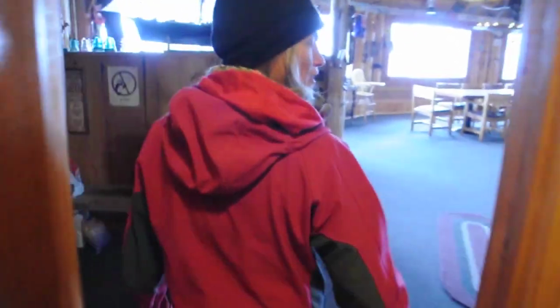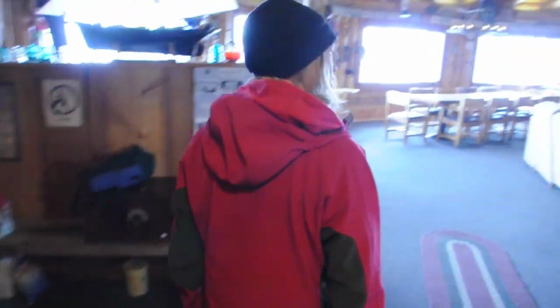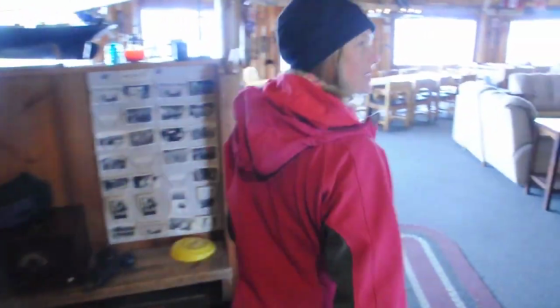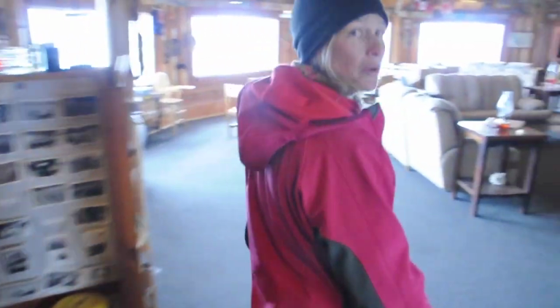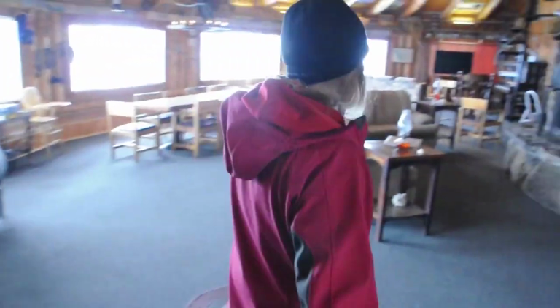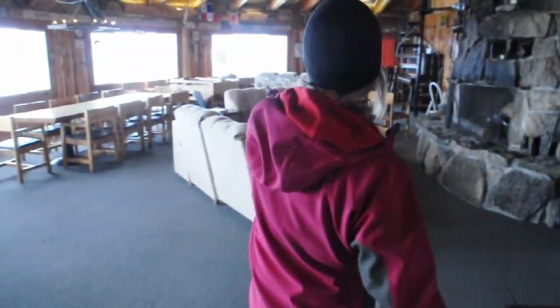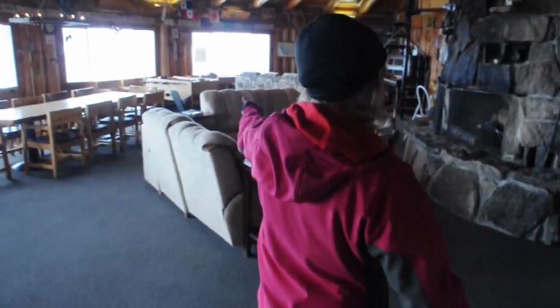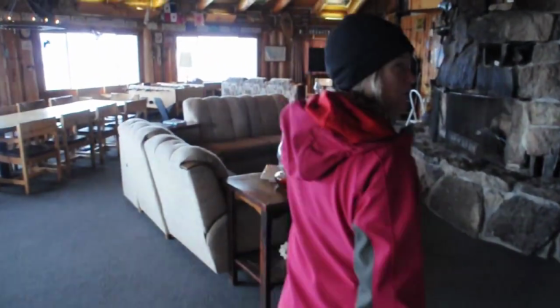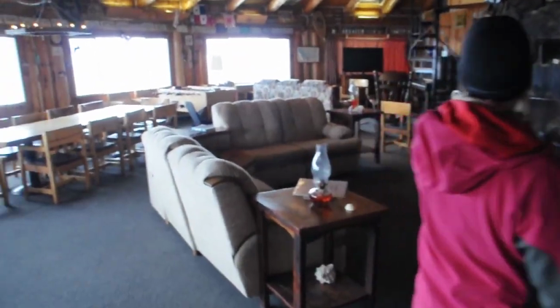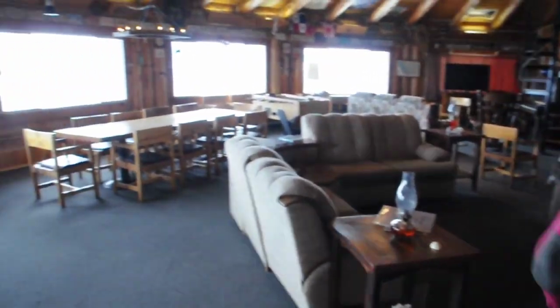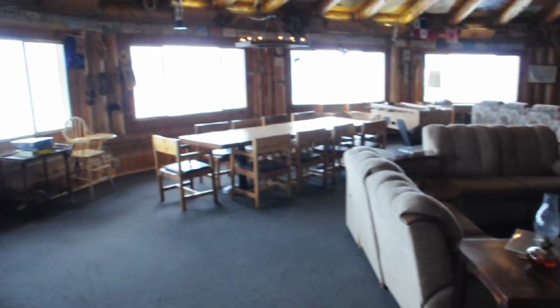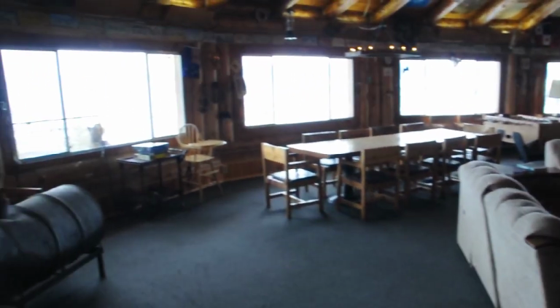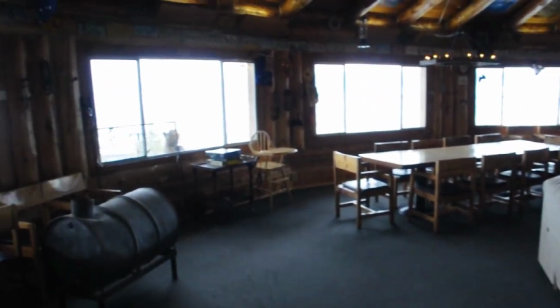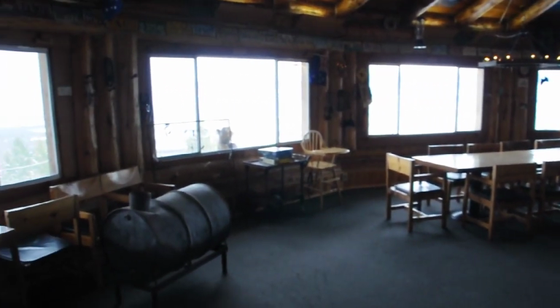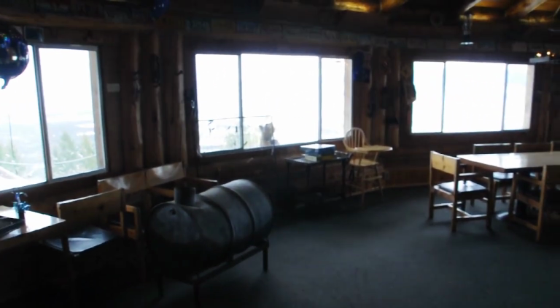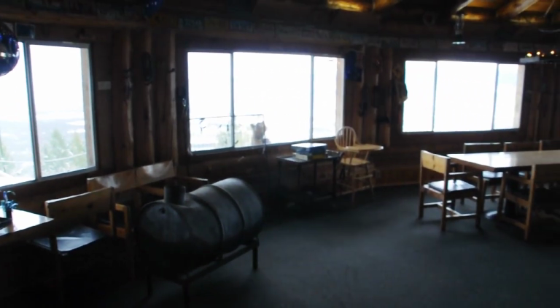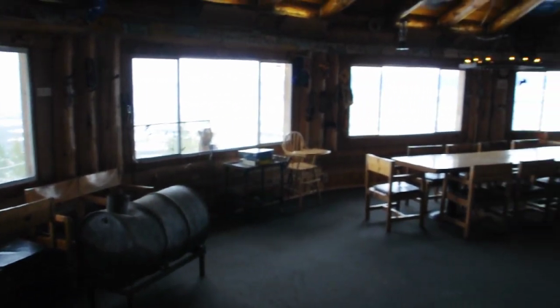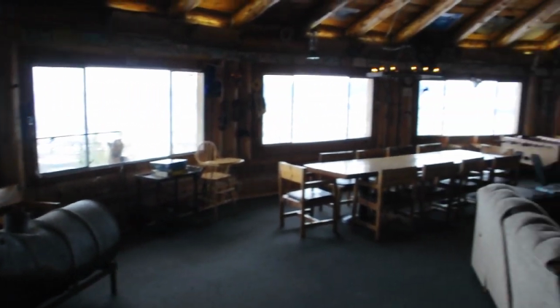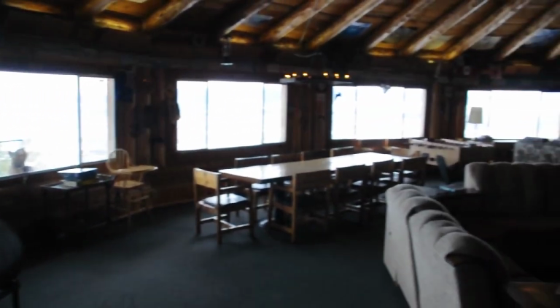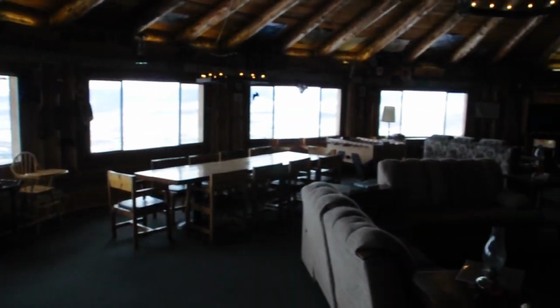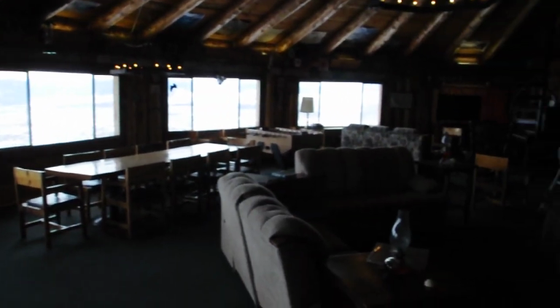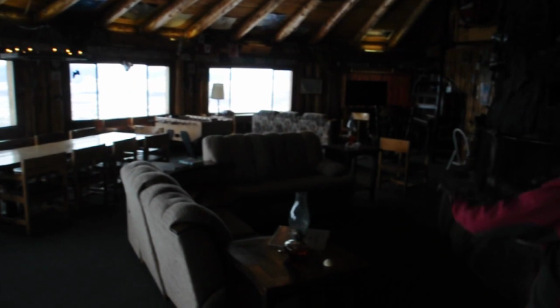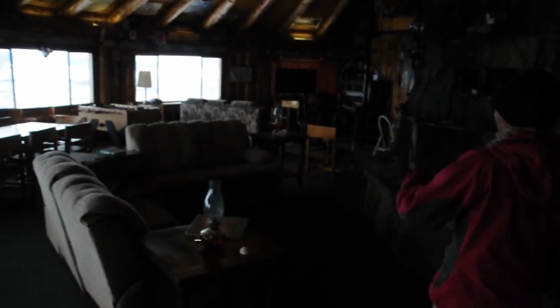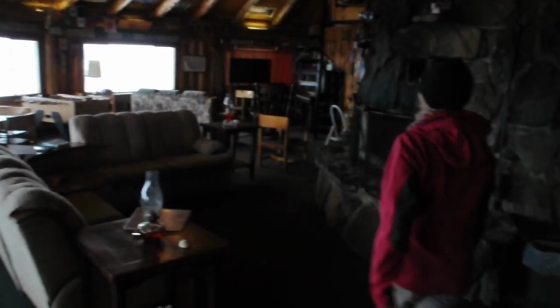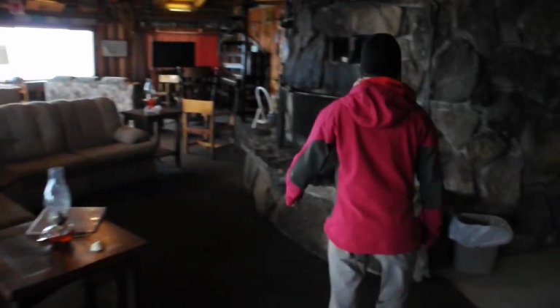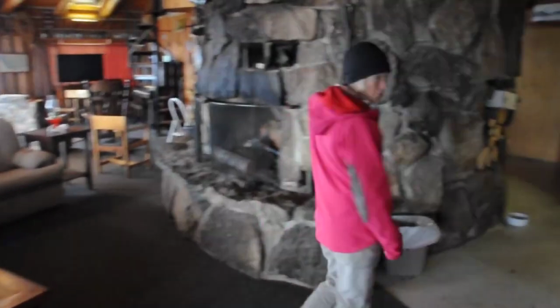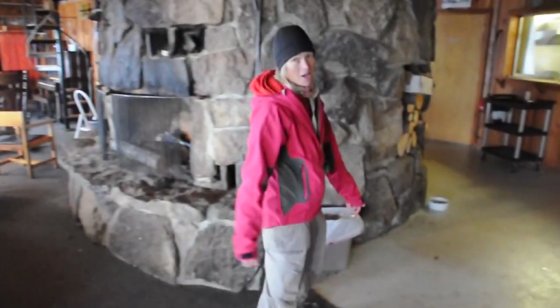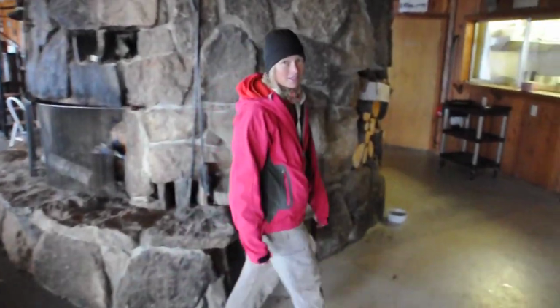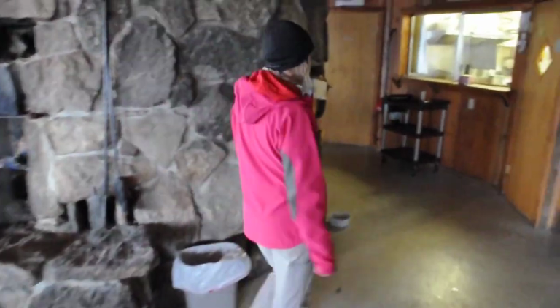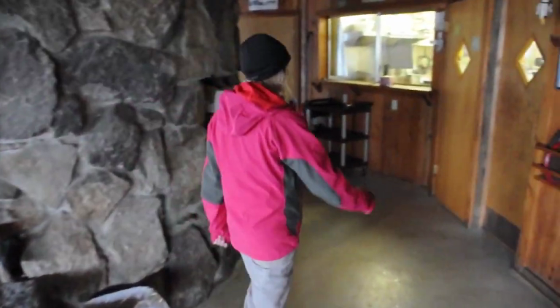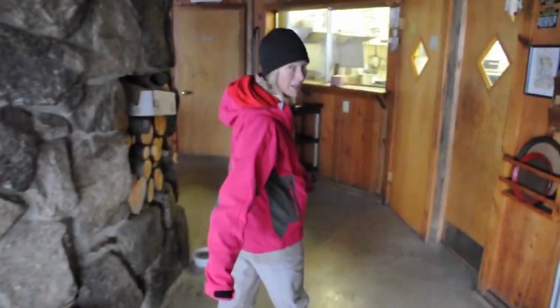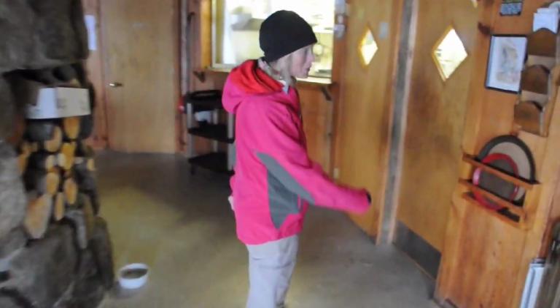Over here we have our living room, our fireplace, wood stove, seating for ten people, TV, foosball. Here's a competitive score.